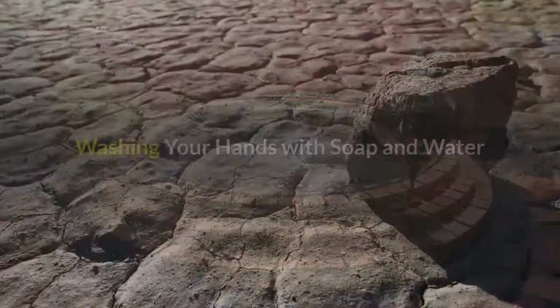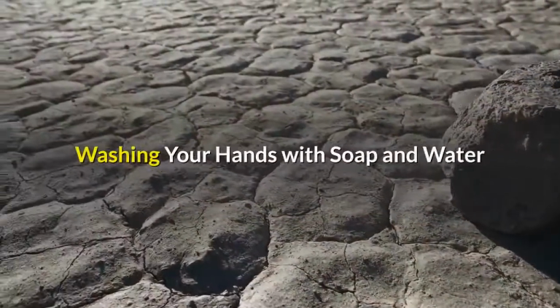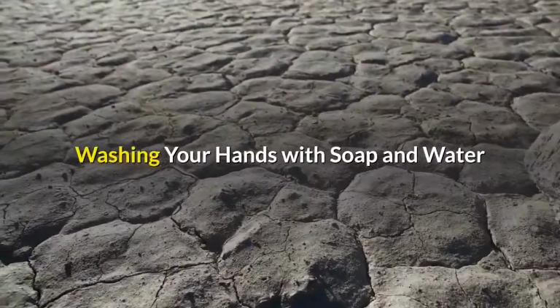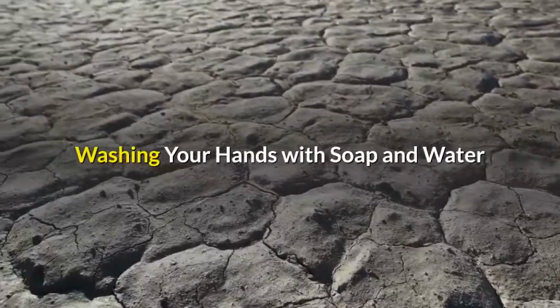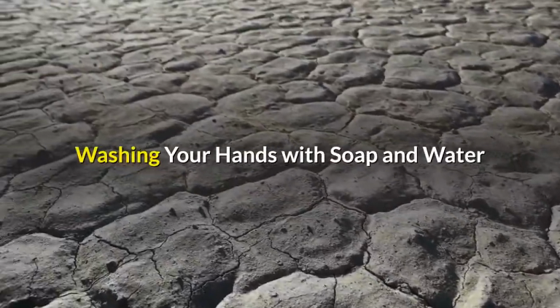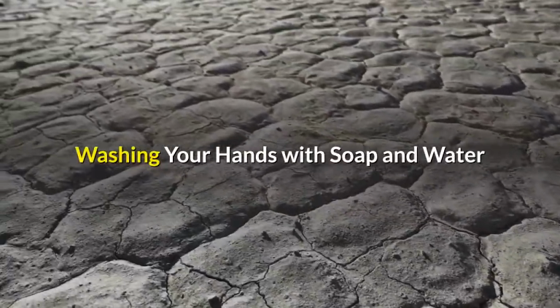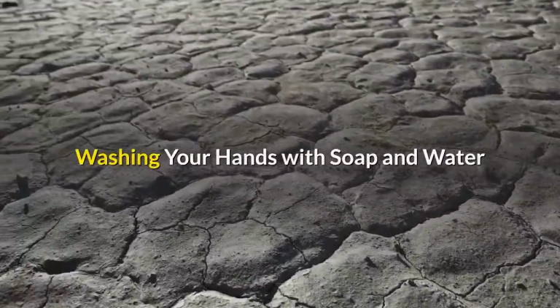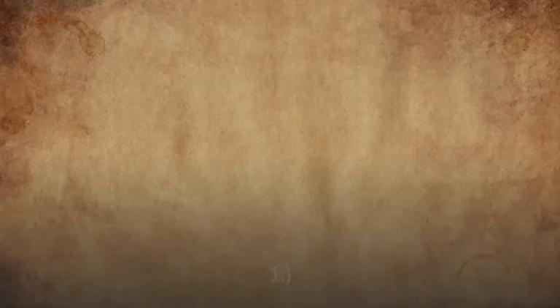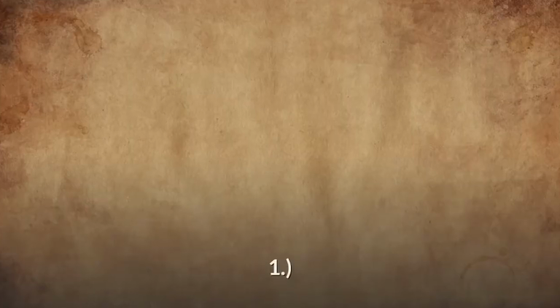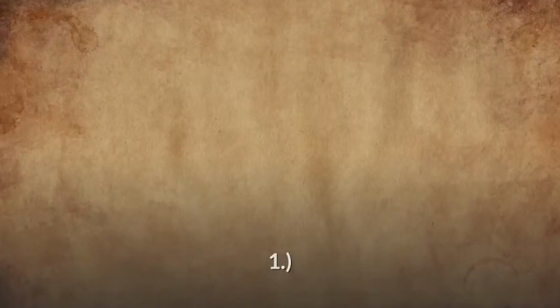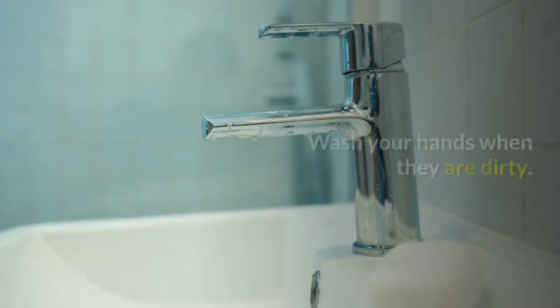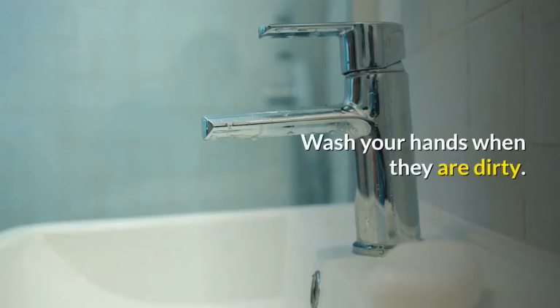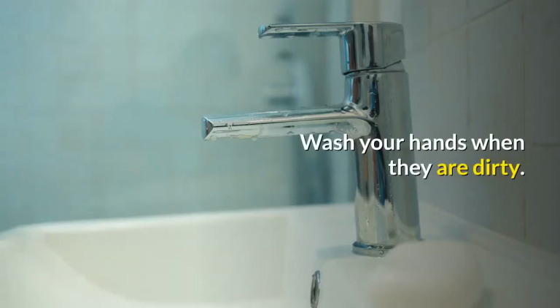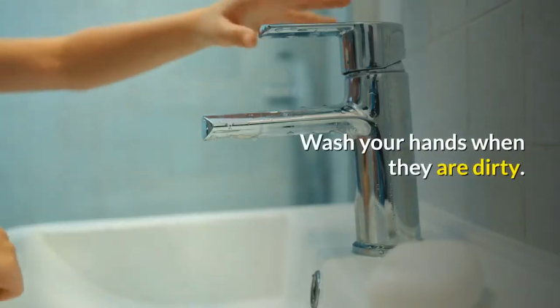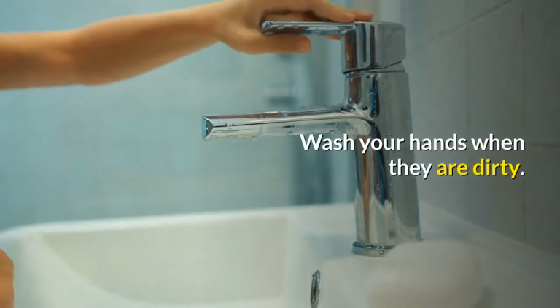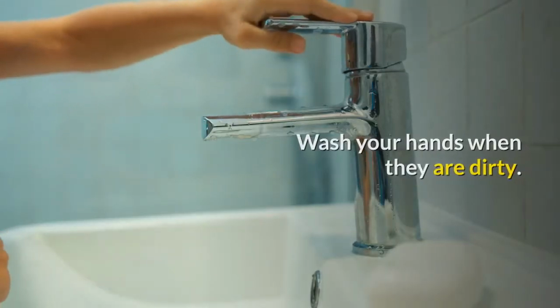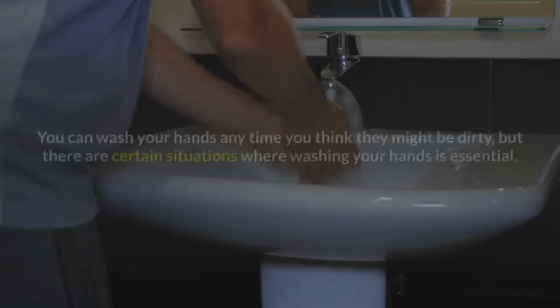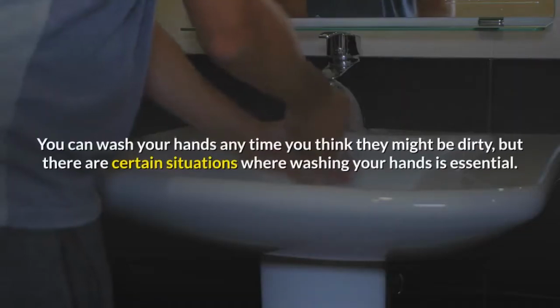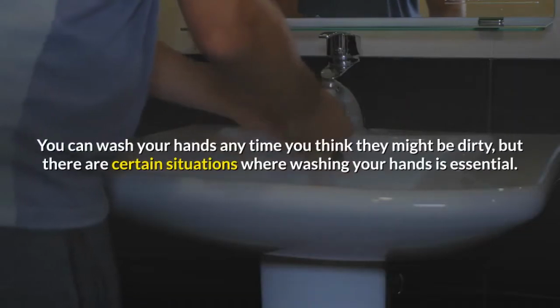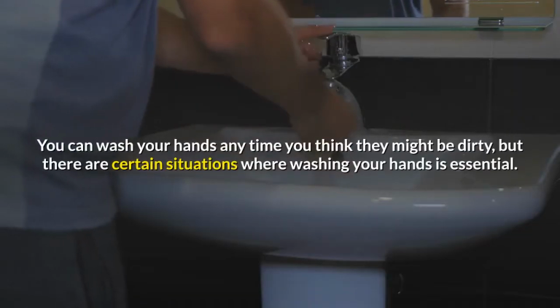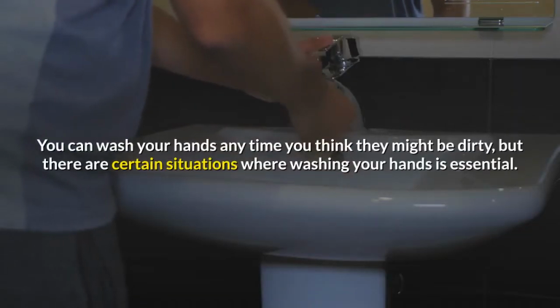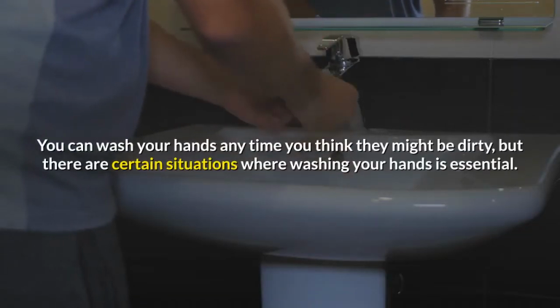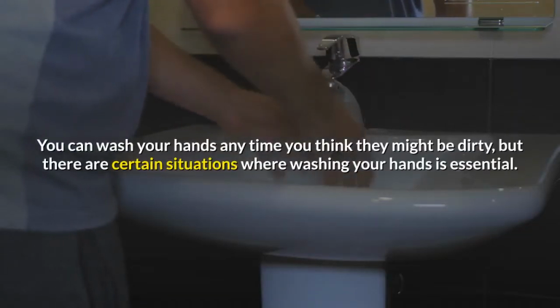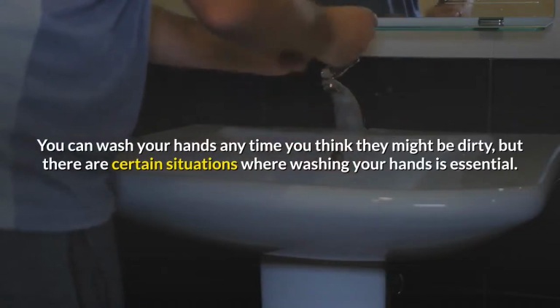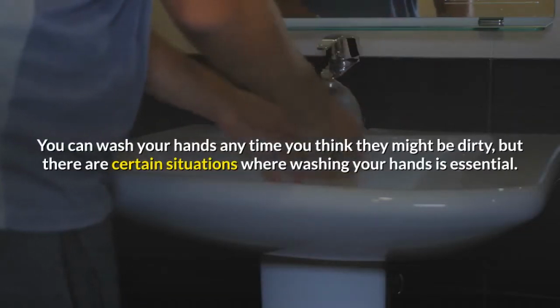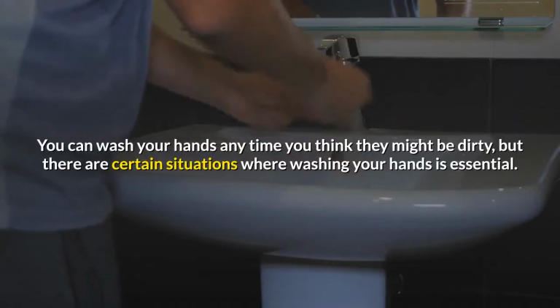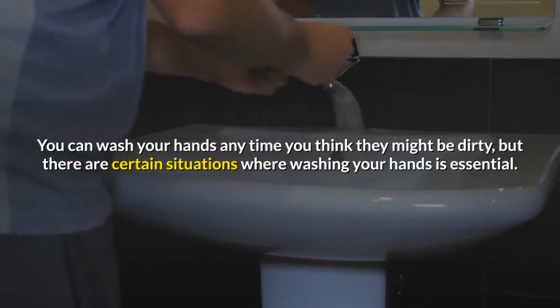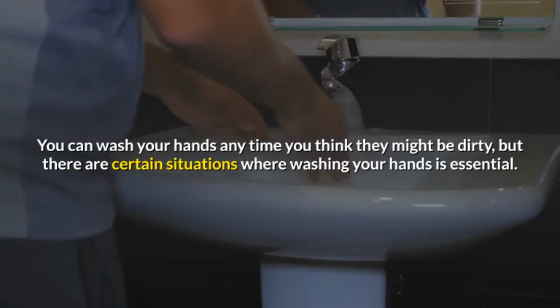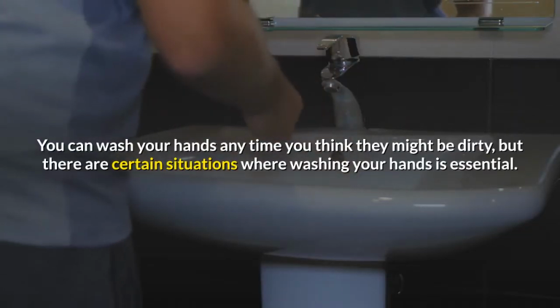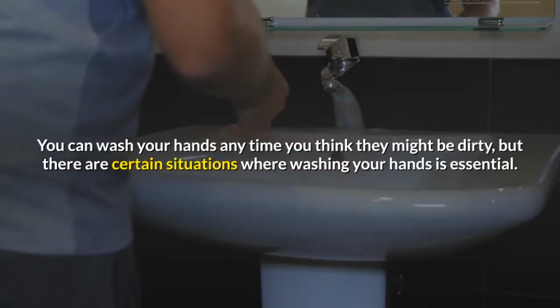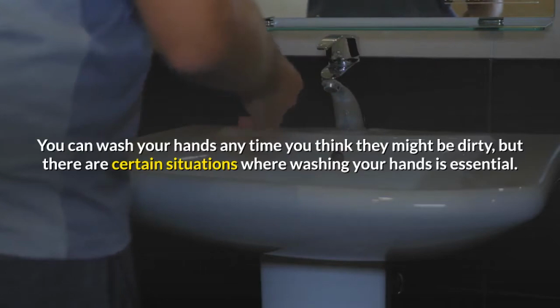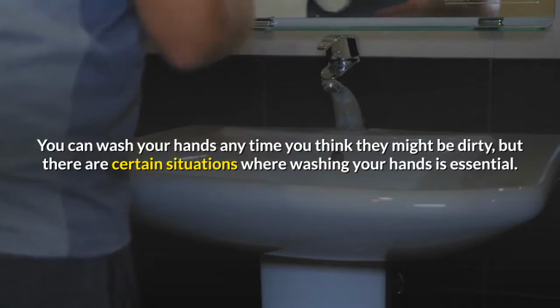Method 1: Washing your hands with soap and water. Wash your hands when they are dirty. You can wash your hands anytime you think they might be dirty, but there are certain situations where washing your hands is essential.